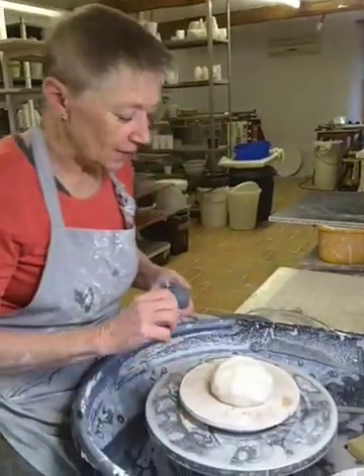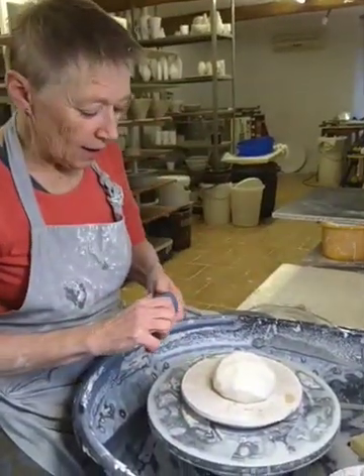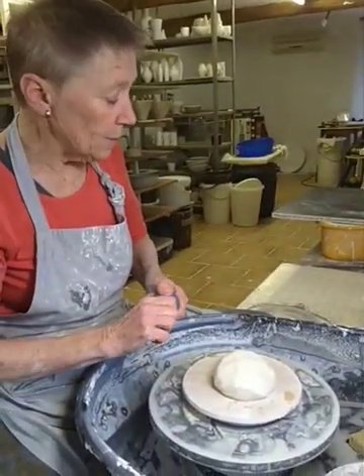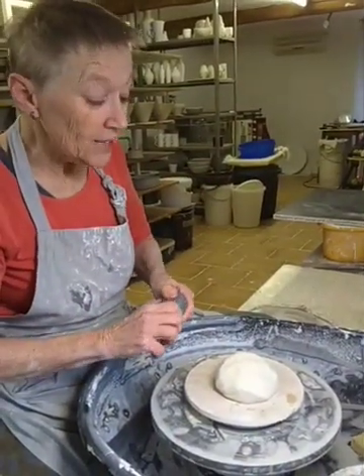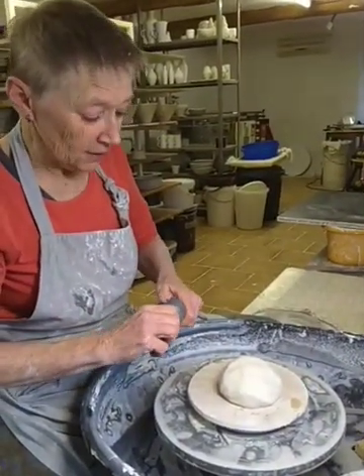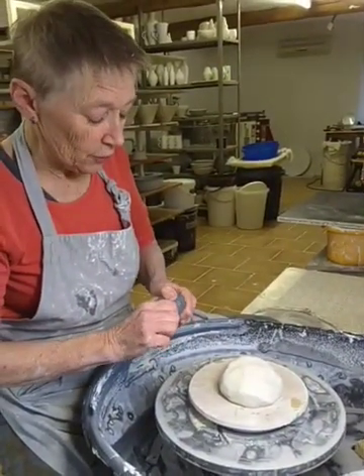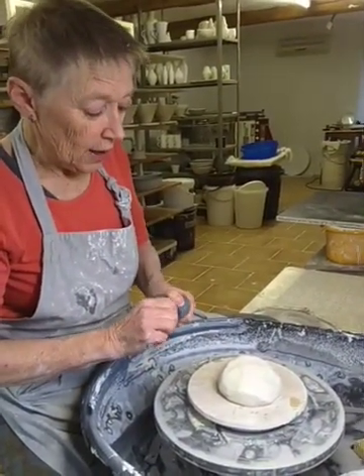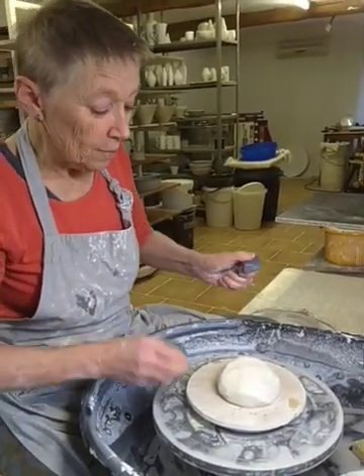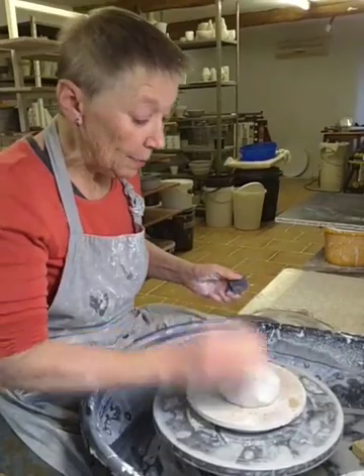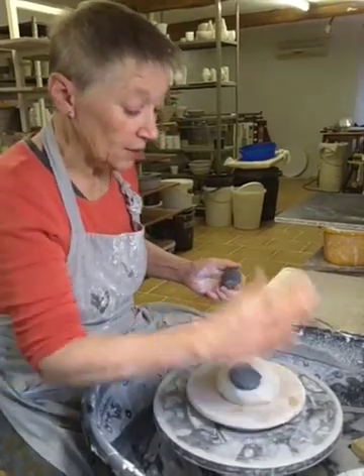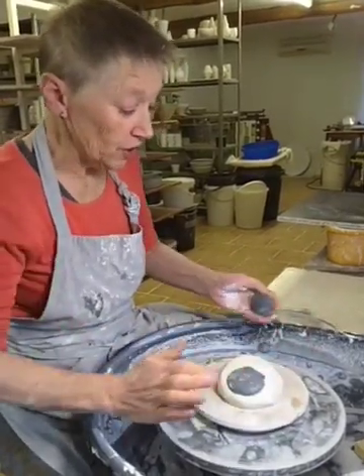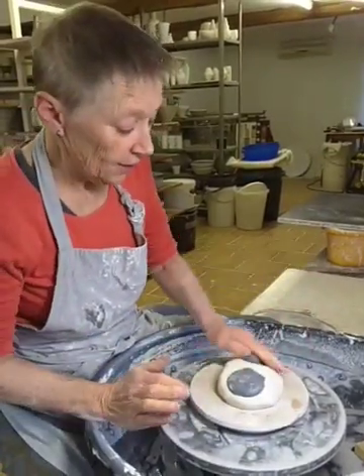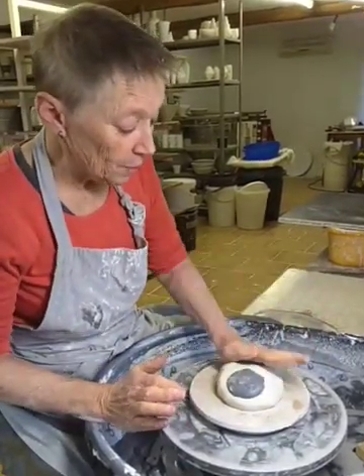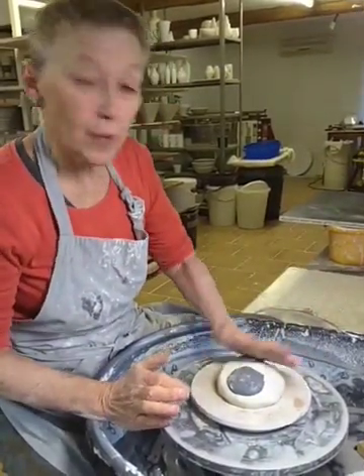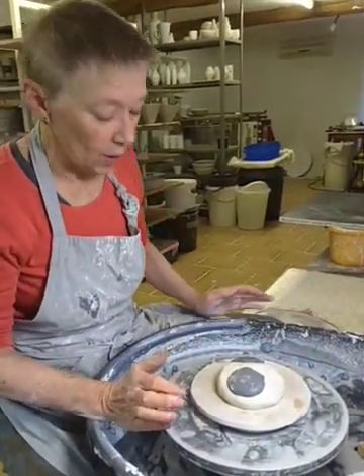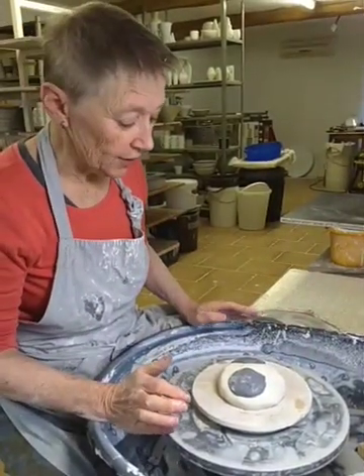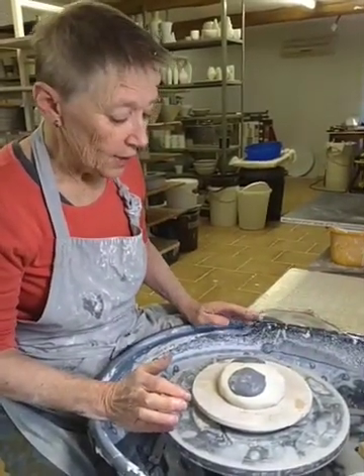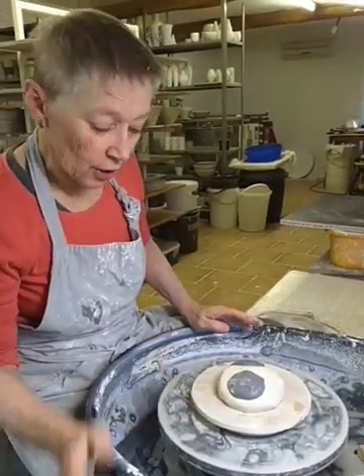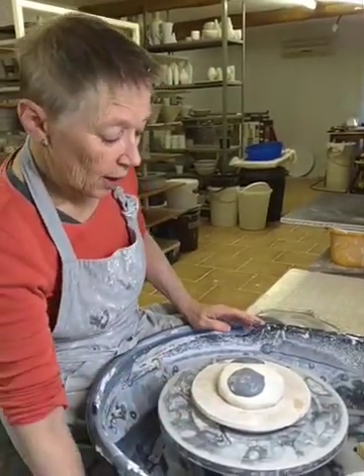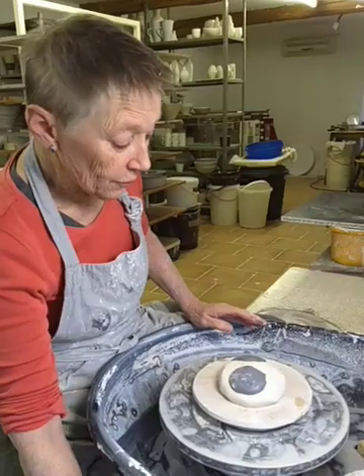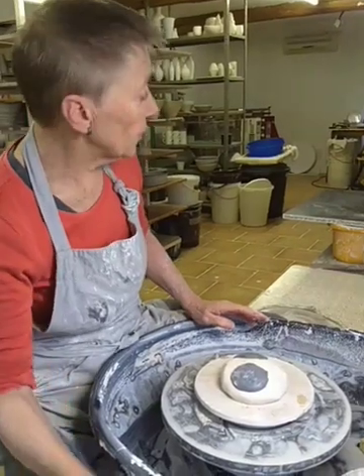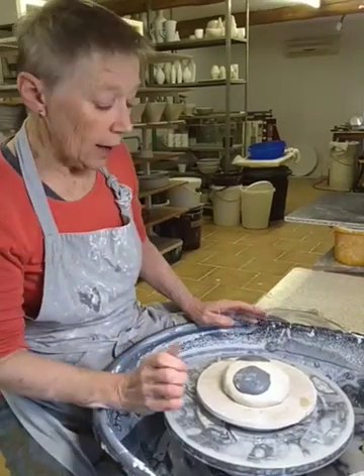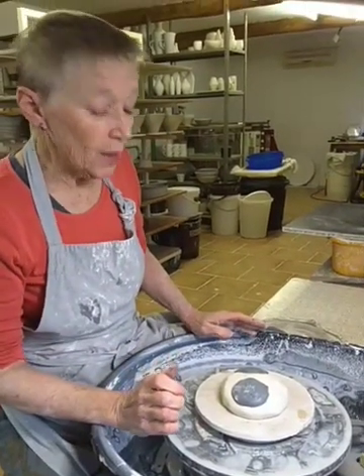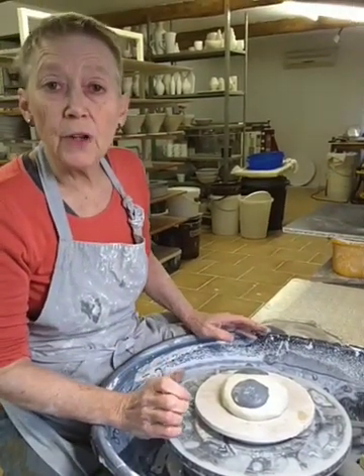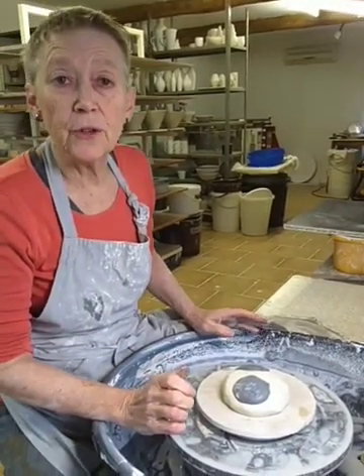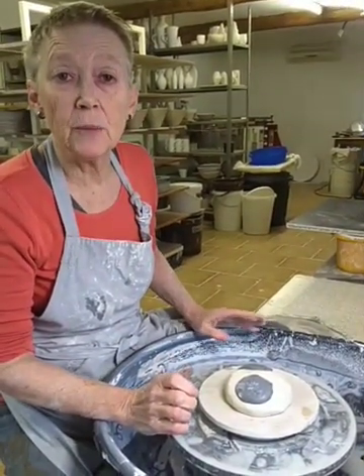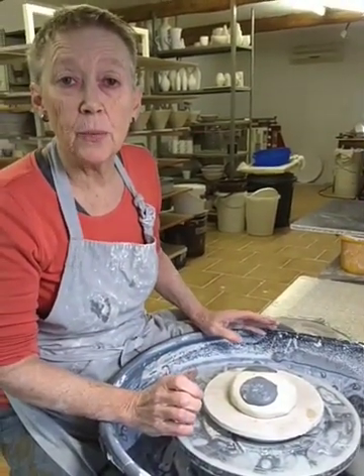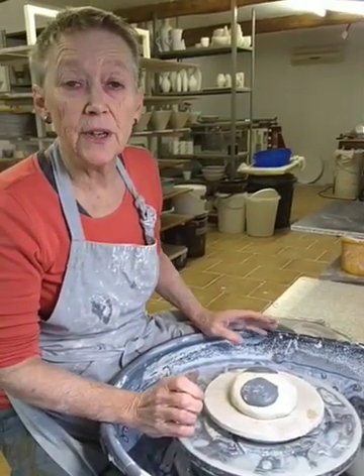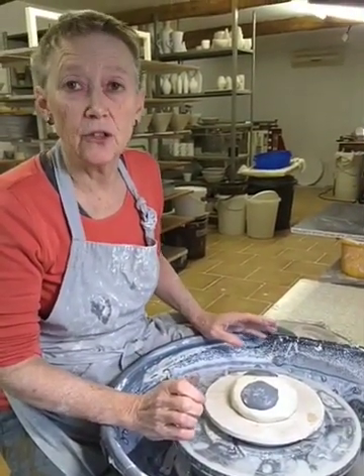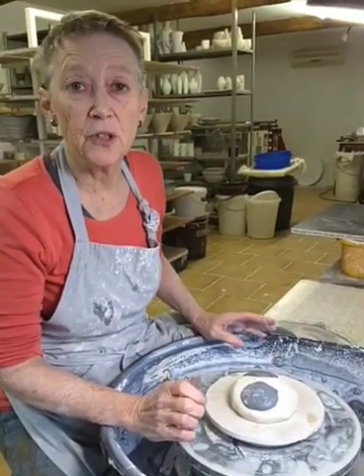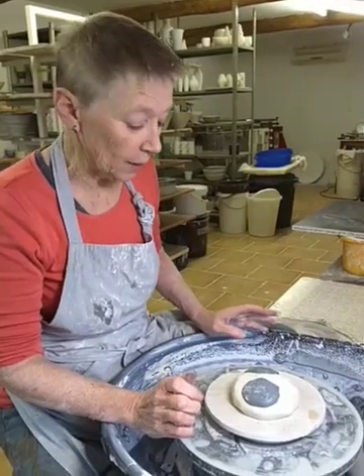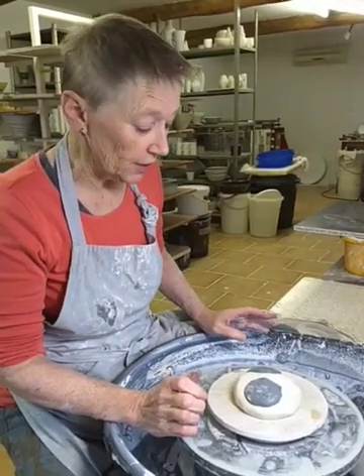Today I'm attempting to throw lampshades of porcelain, using a blend of black and white porcelain. I've got 550 grams of white porcelain and 100 grams of black porcelain.